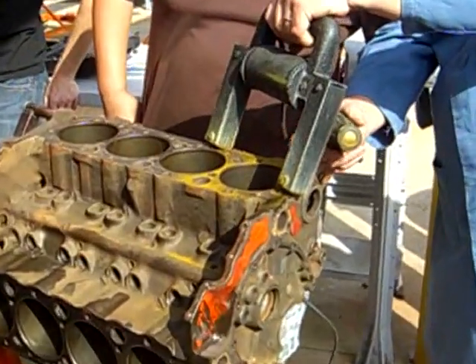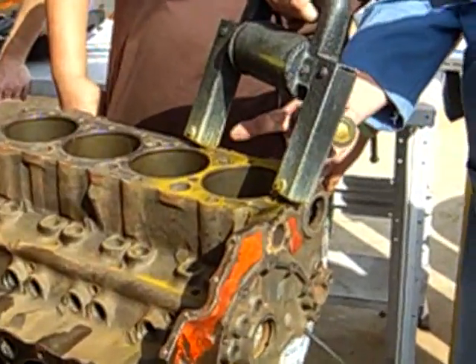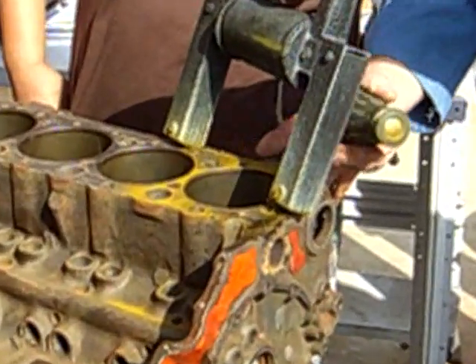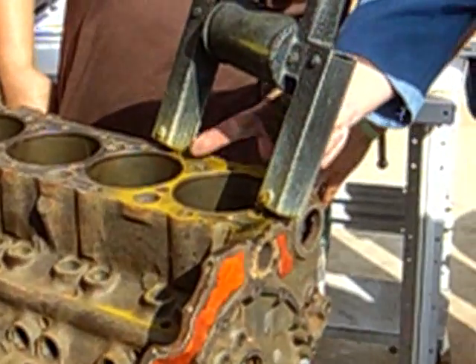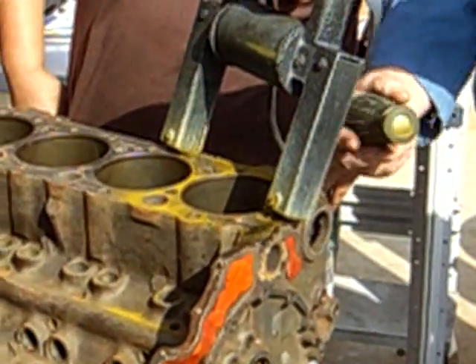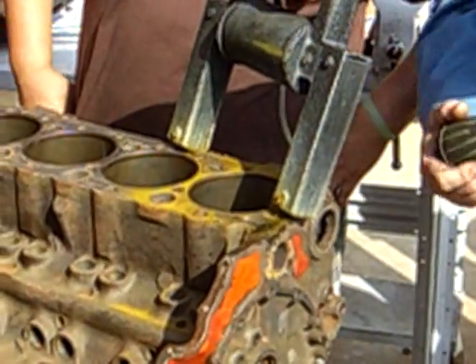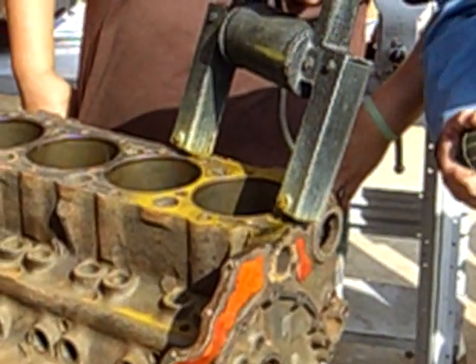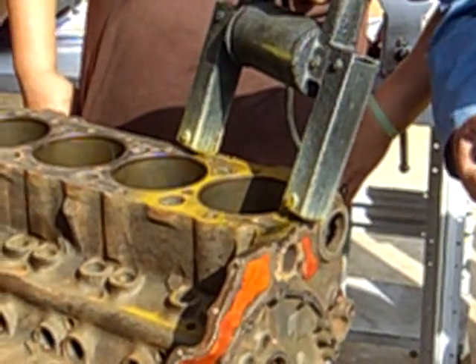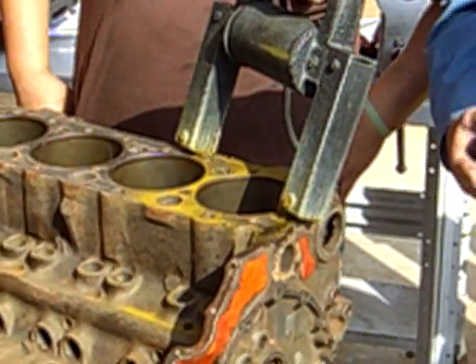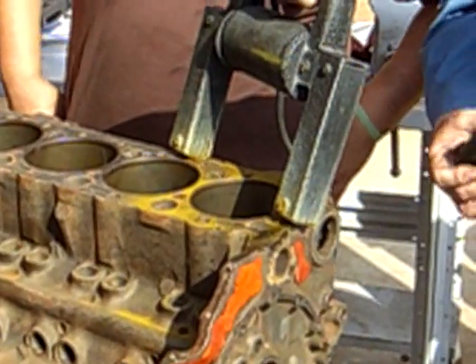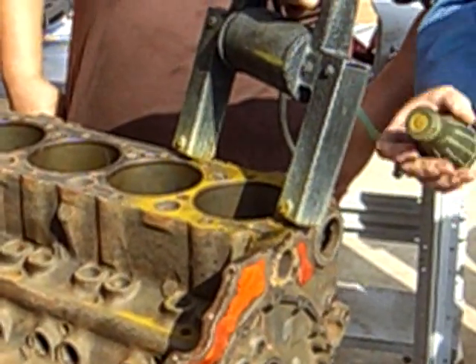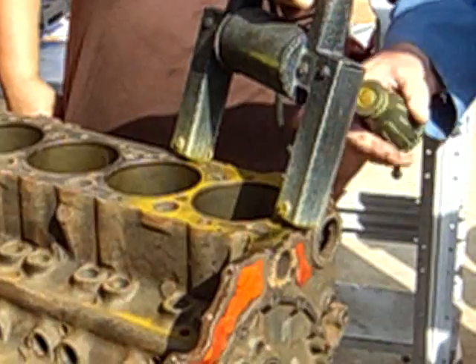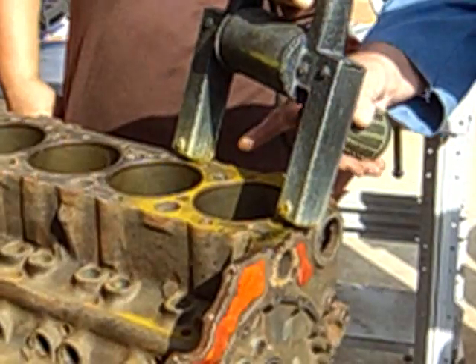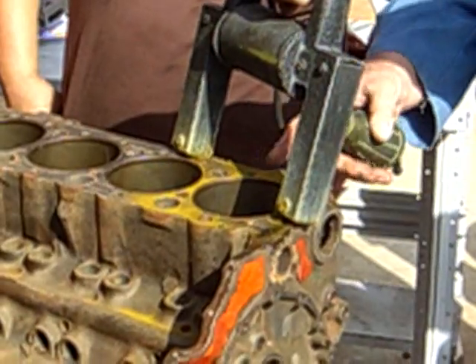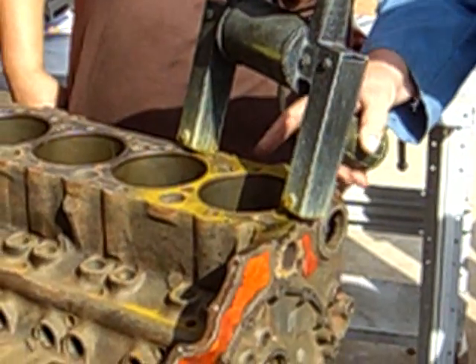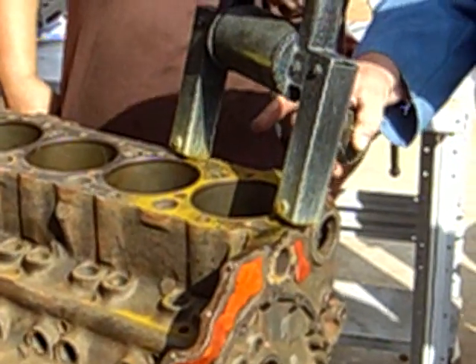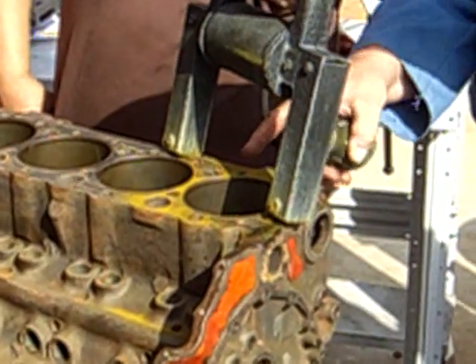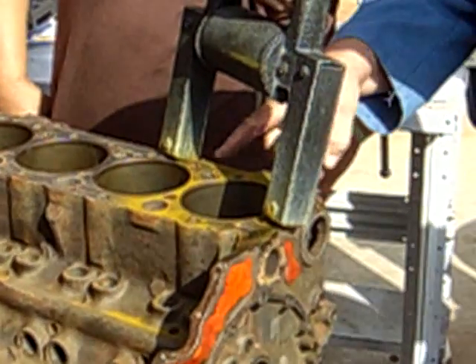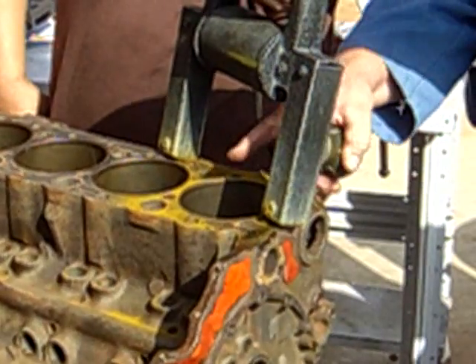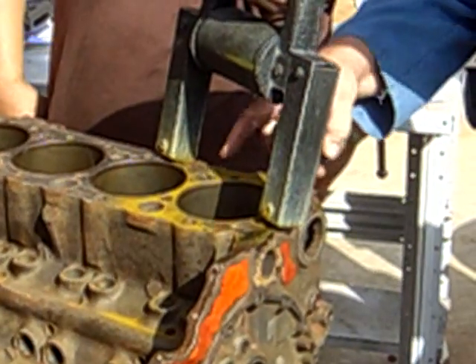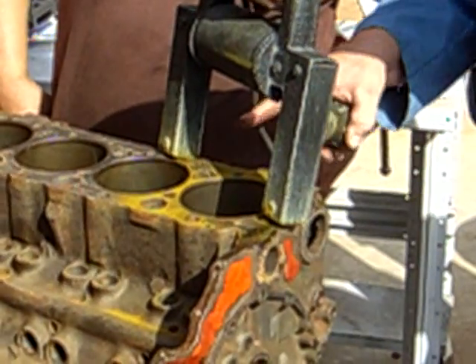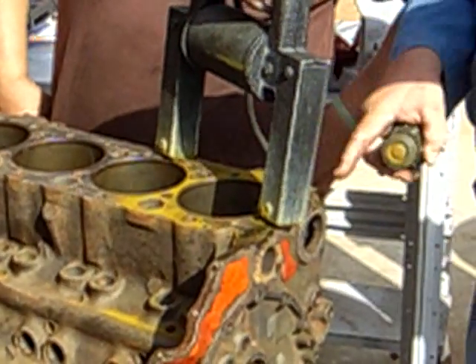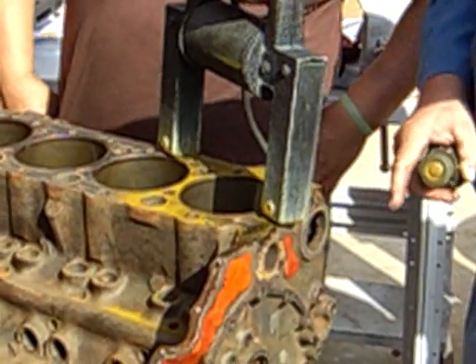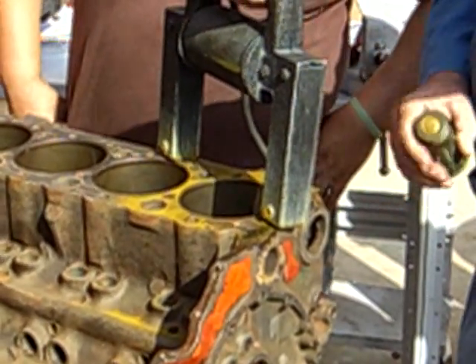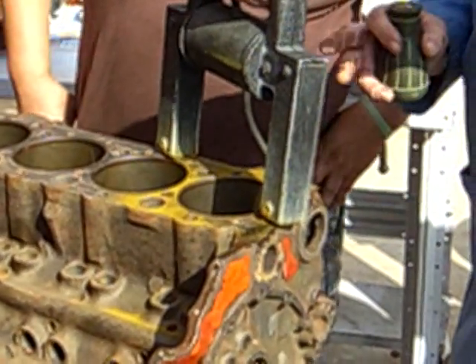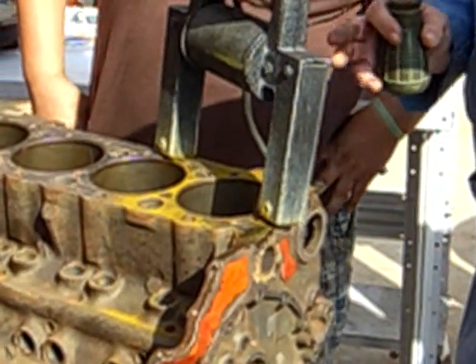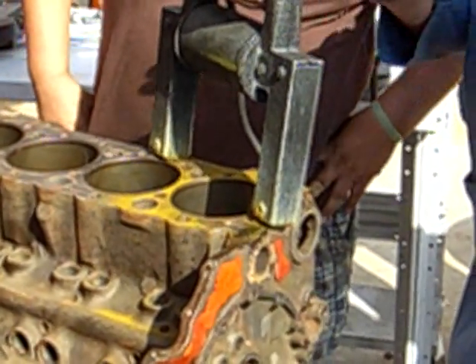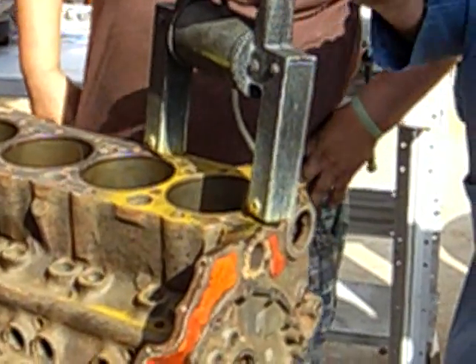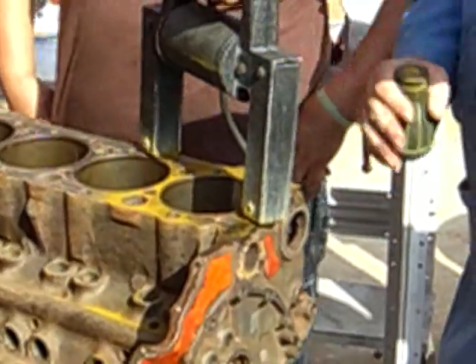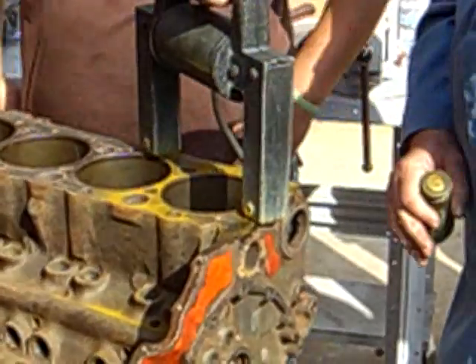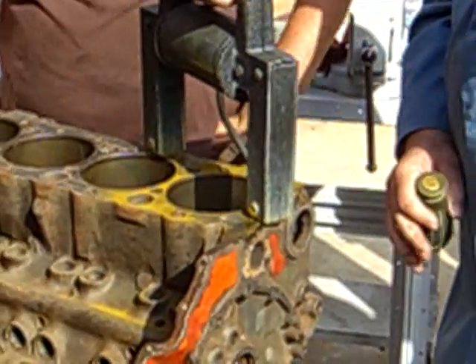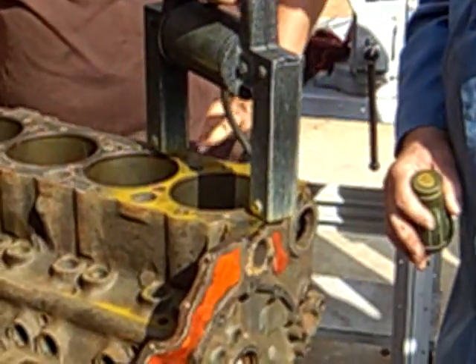And you see how it sort of stands up around here? If there were a crack there, it would line up with the crack and it would stand up and concentrate pretty heavily on the crack.